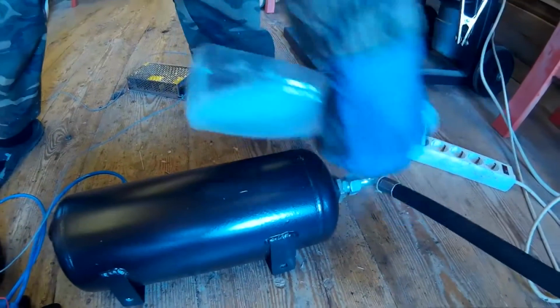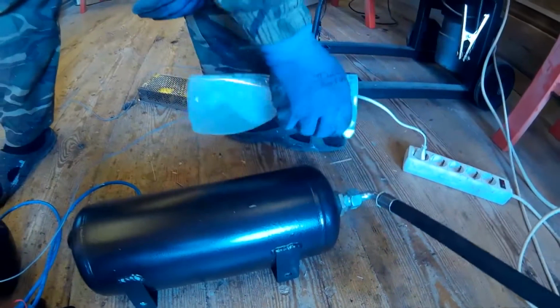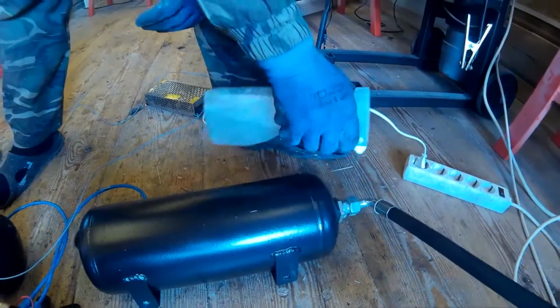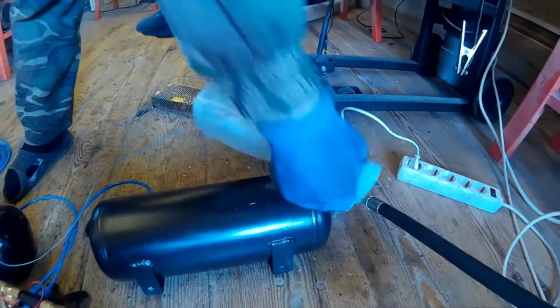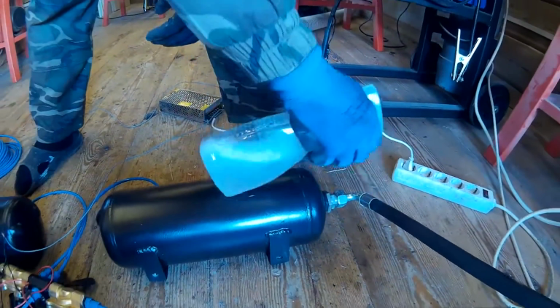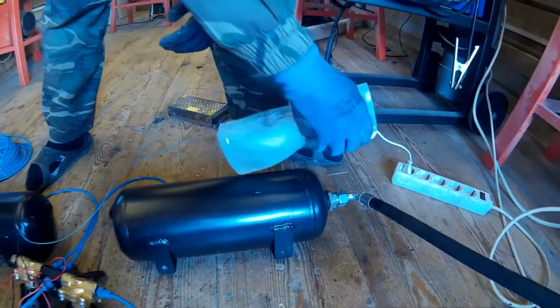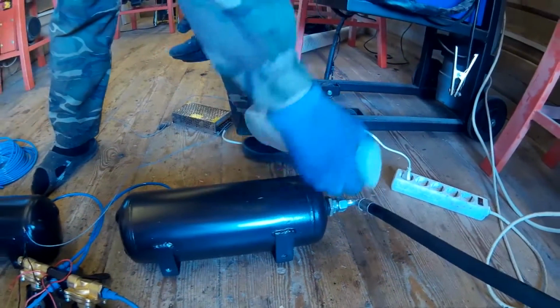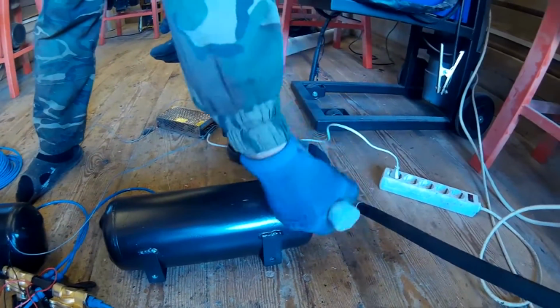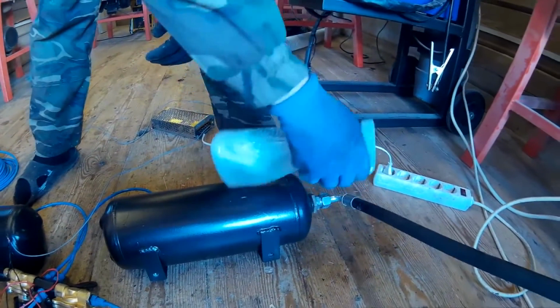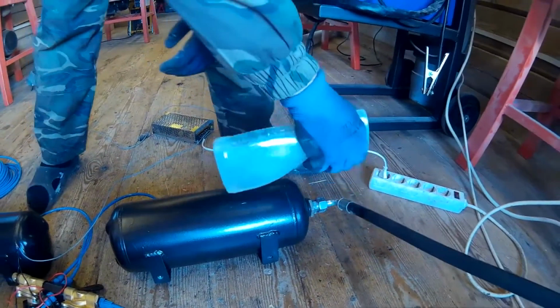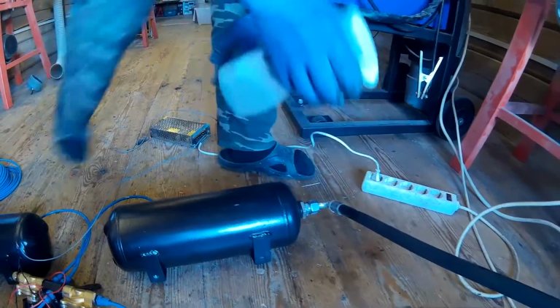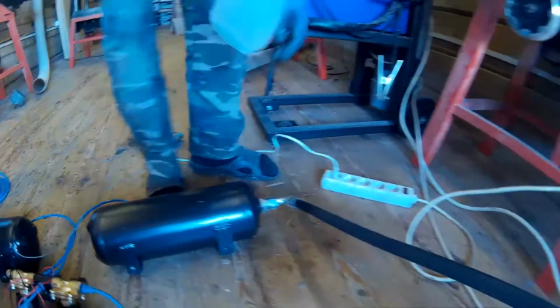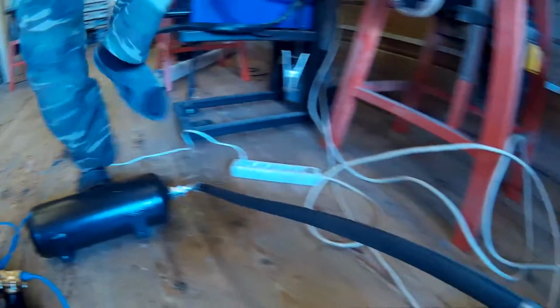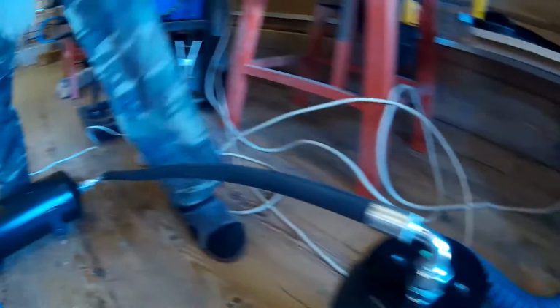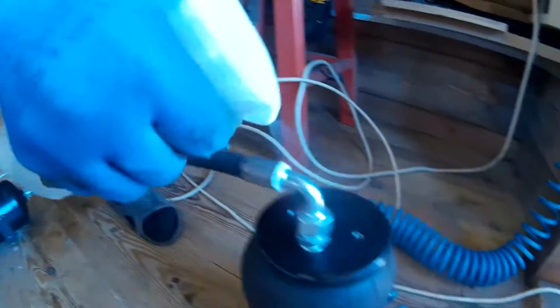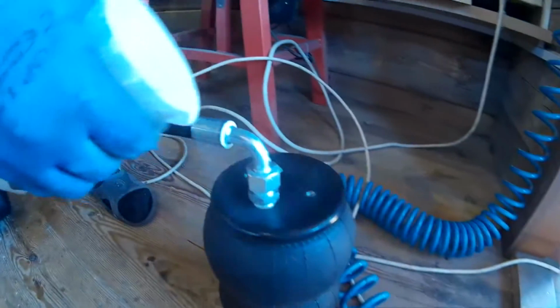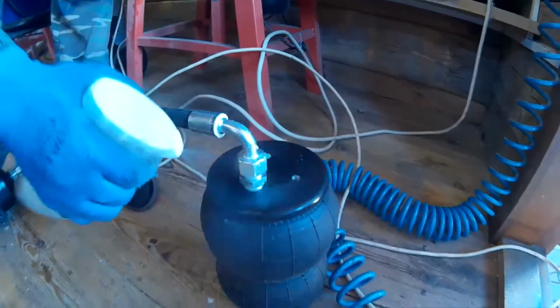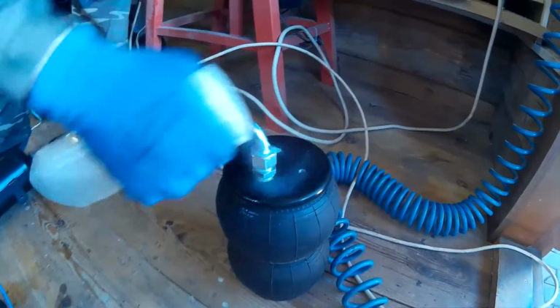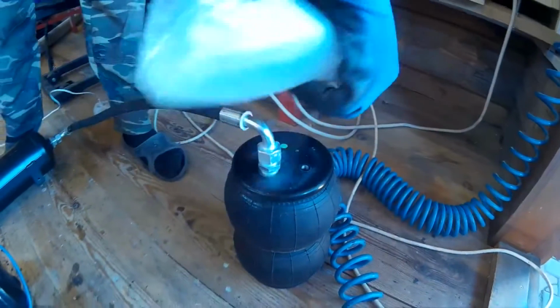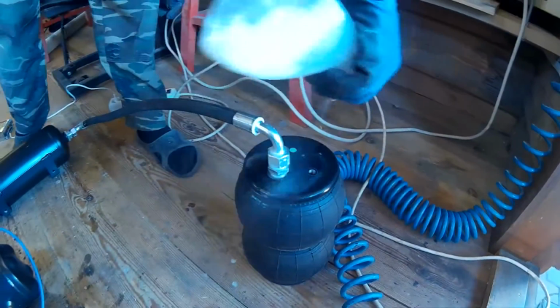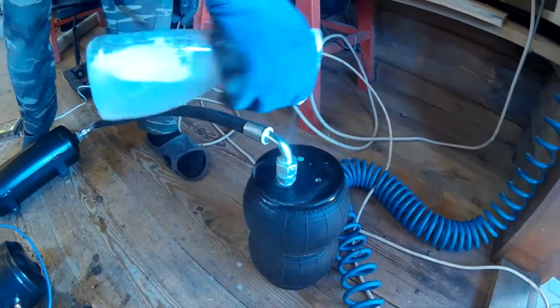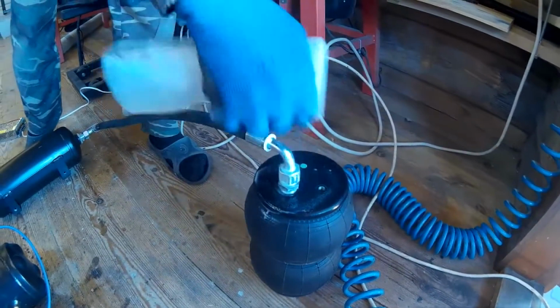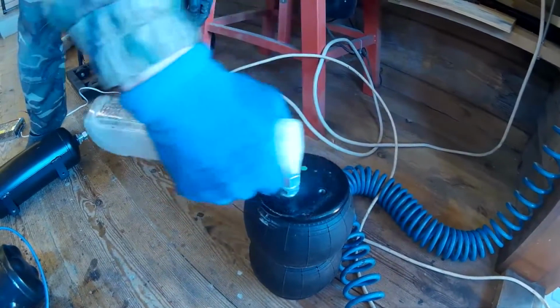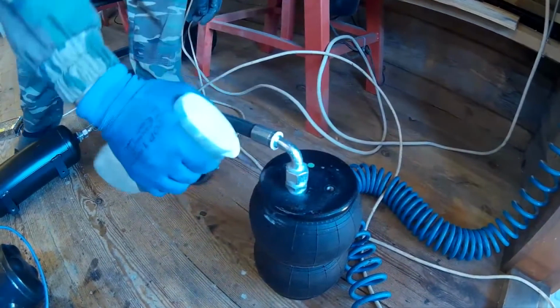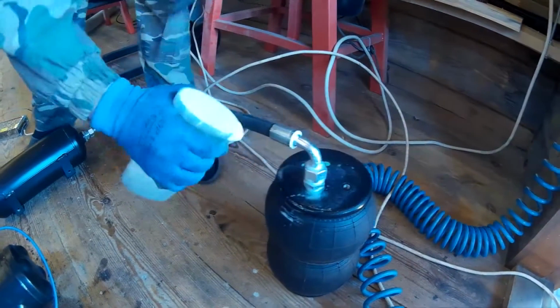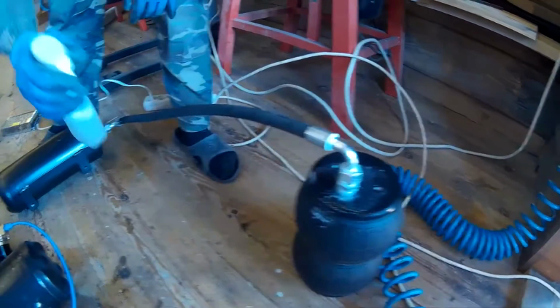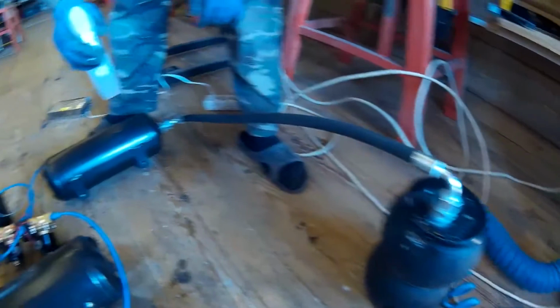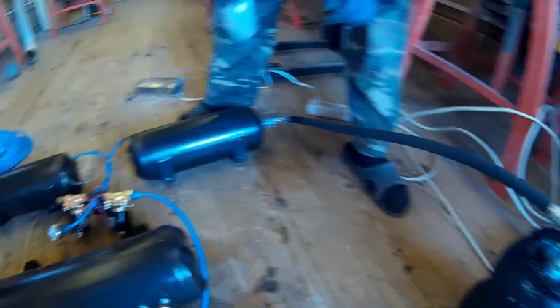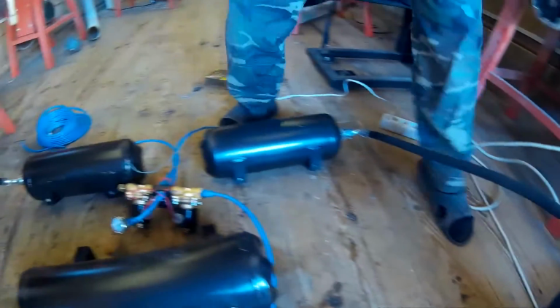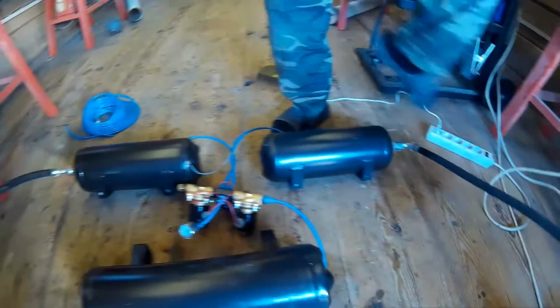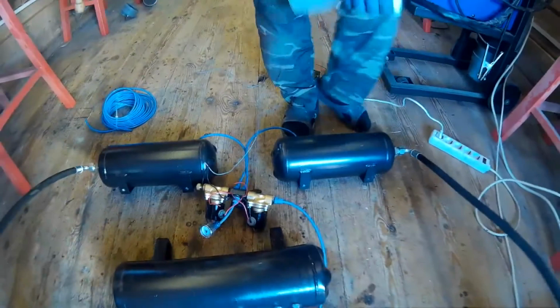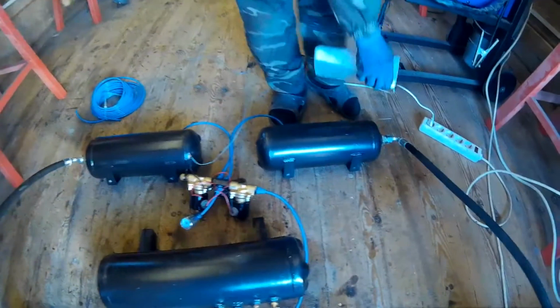Before final installation, by spraying soap water, we checked whether air seeps out of the connections. Where water was bubbling, we tightened the fittings again.